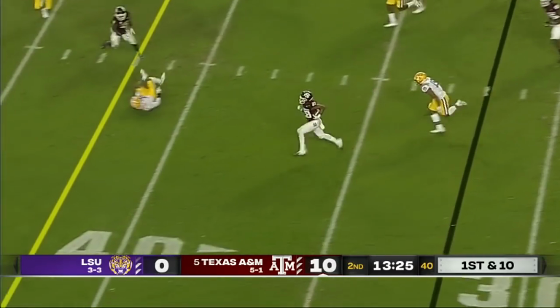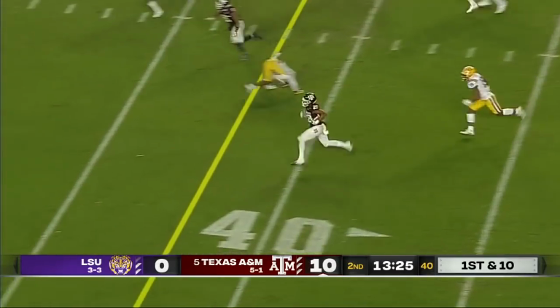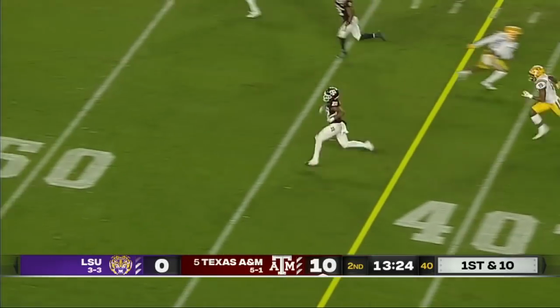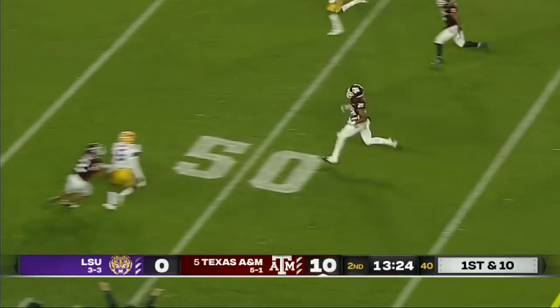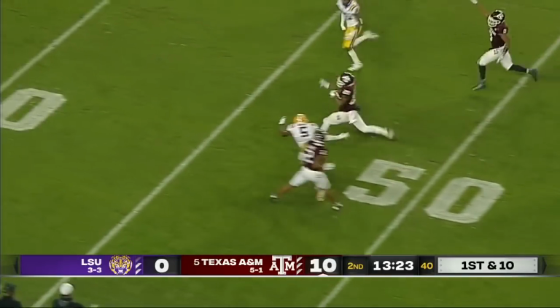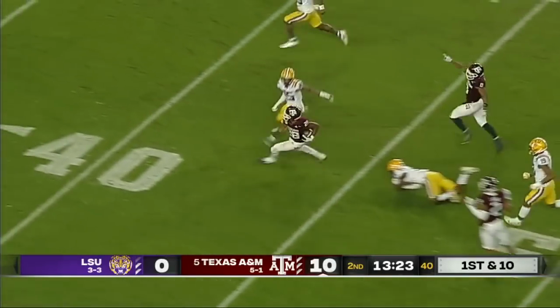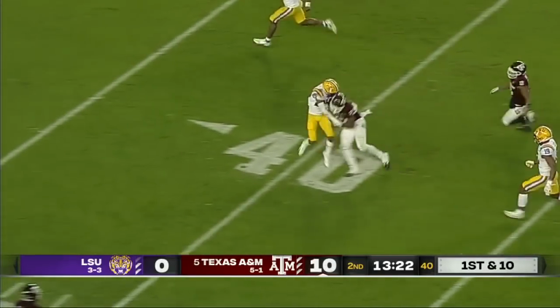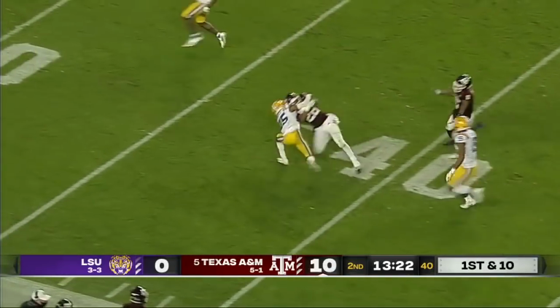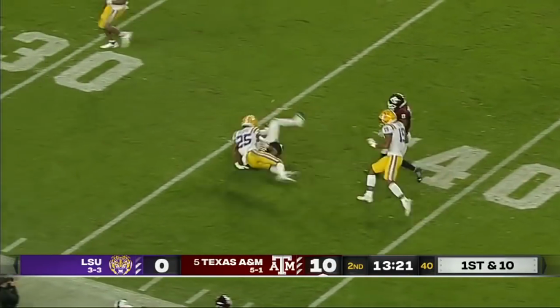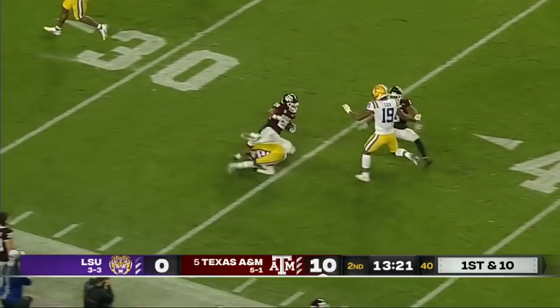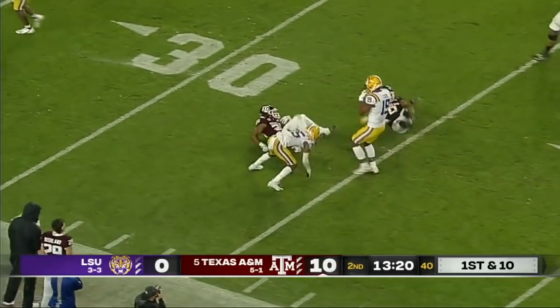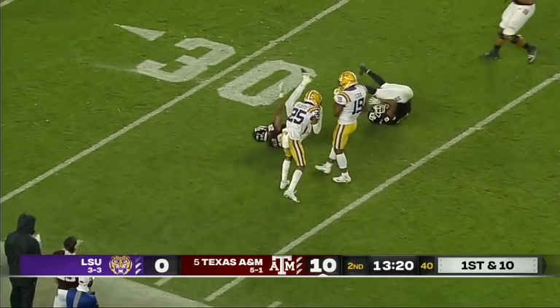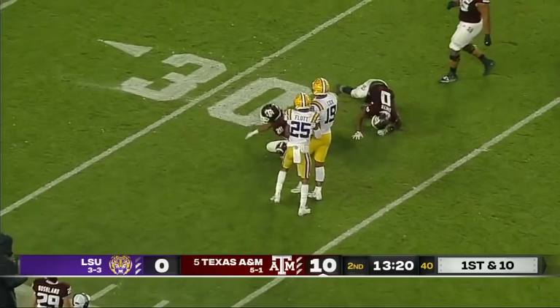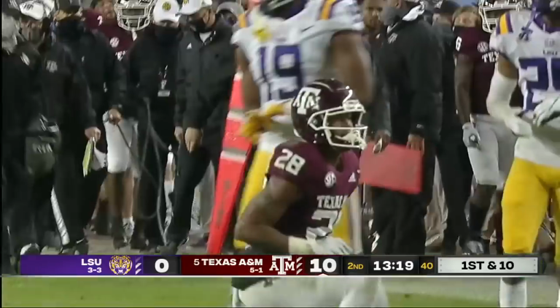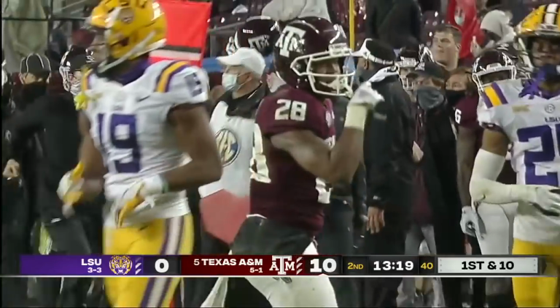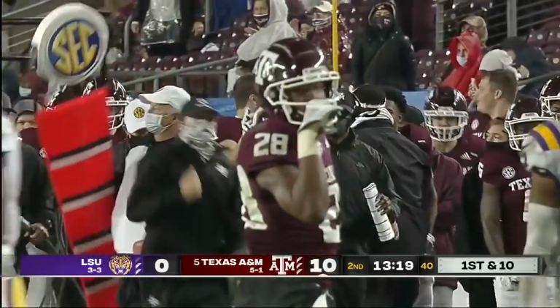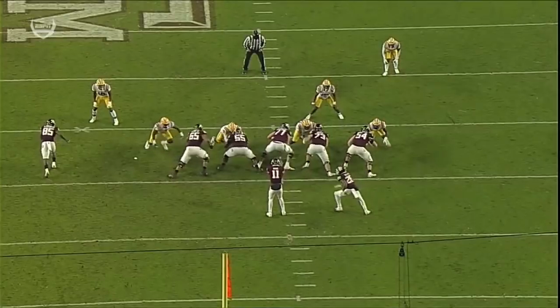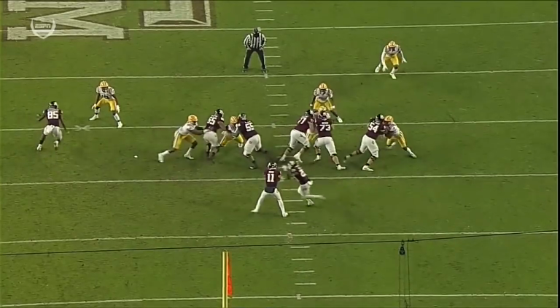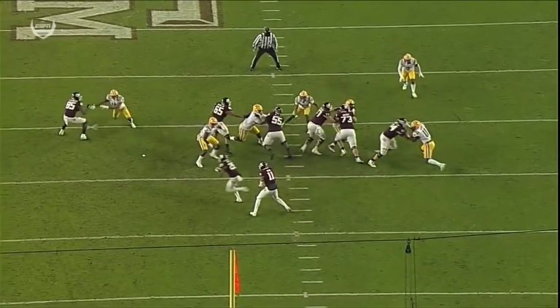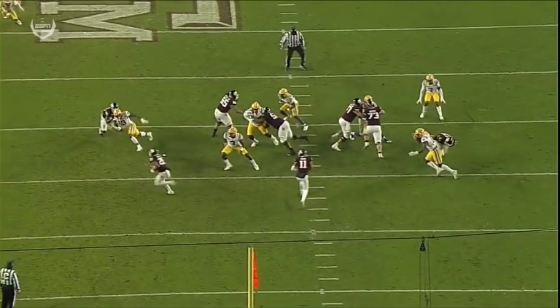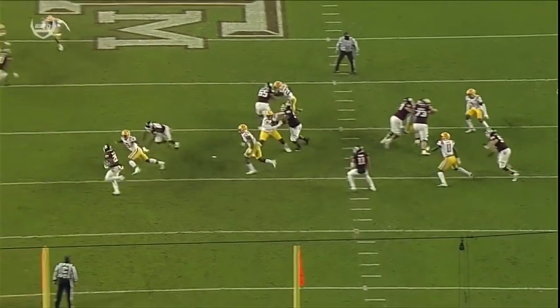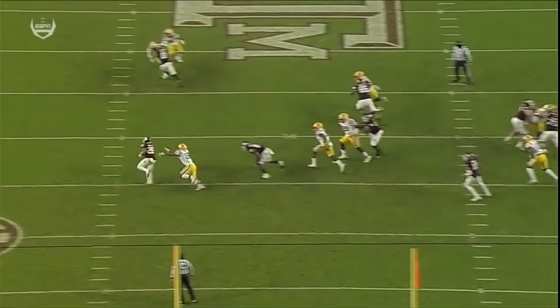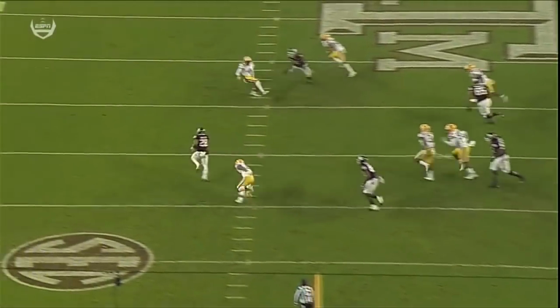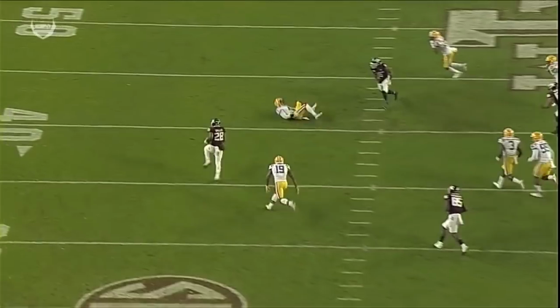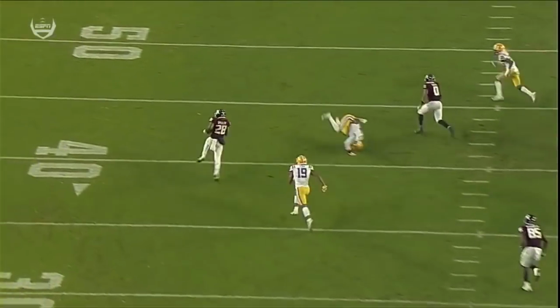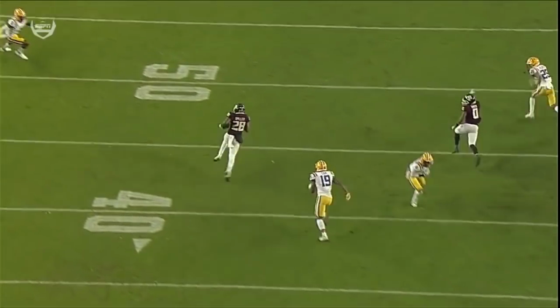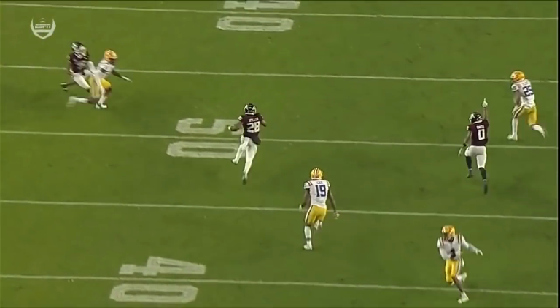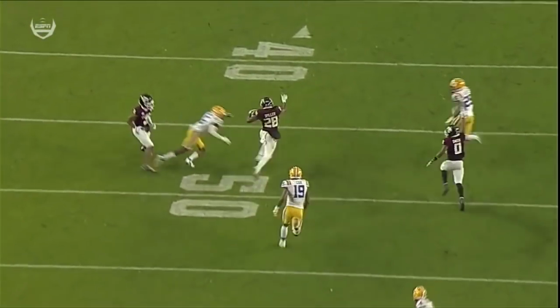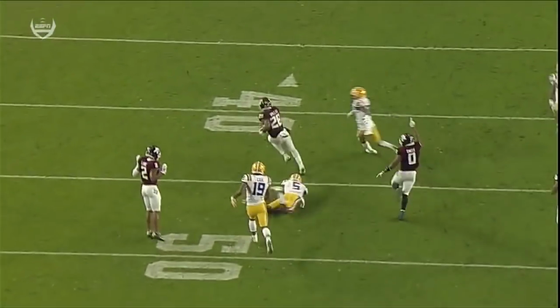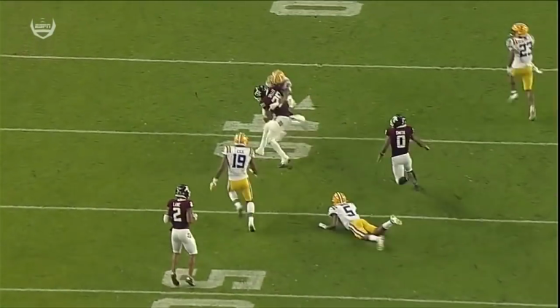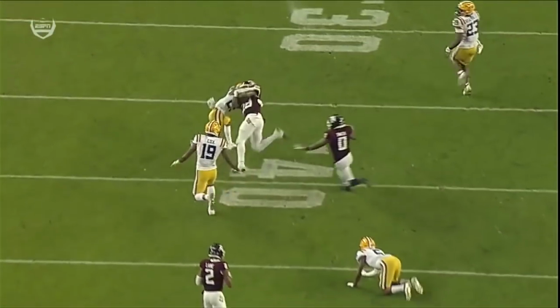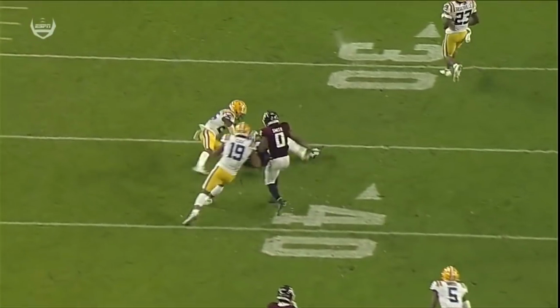Spiller turns the corner again to the 36-yard line of LSU. Watch — from the left side of the screen, Smith clicks the safety. A great block by Weidermeyer and then Isaiah Spiller.